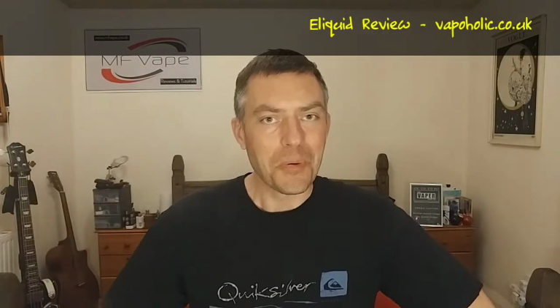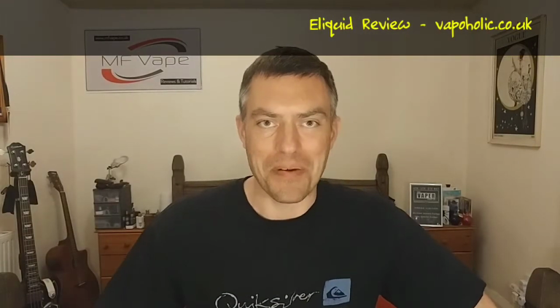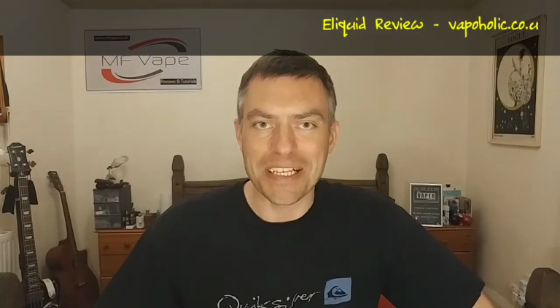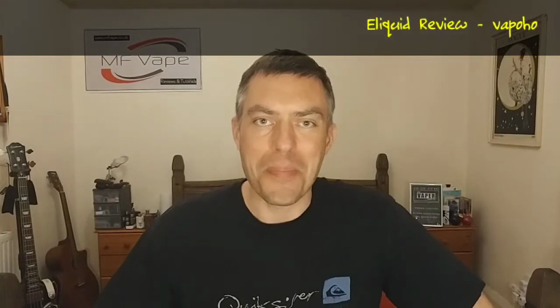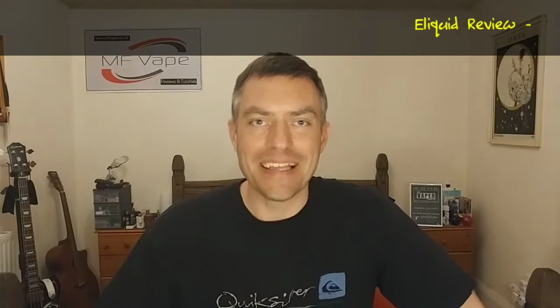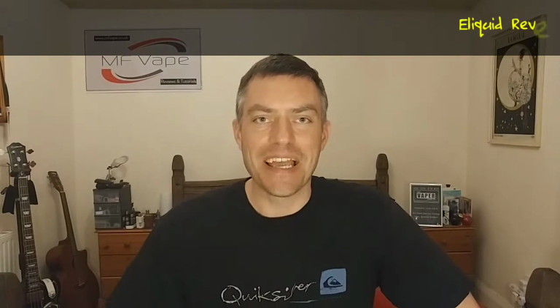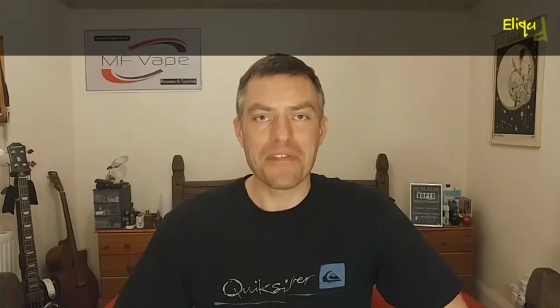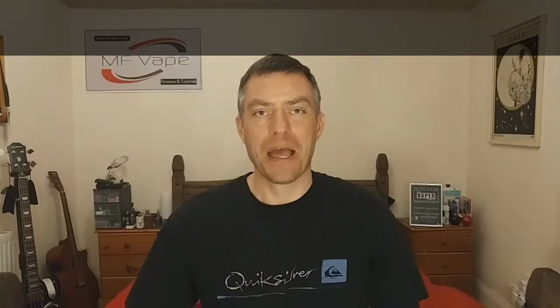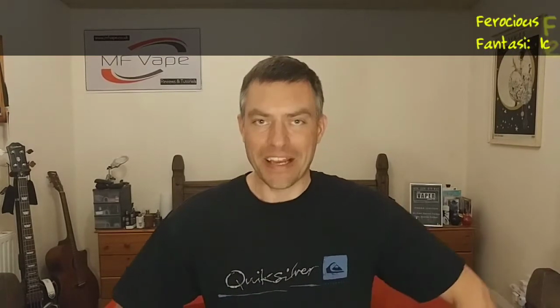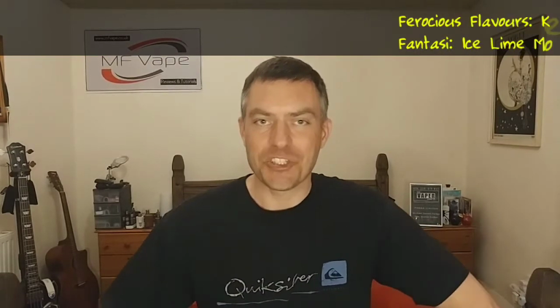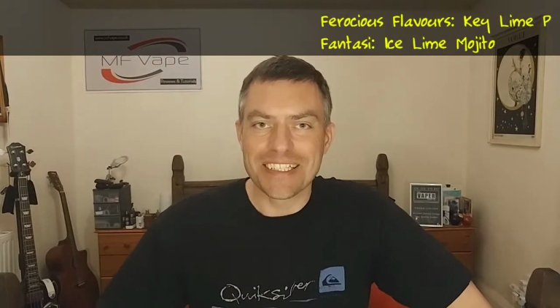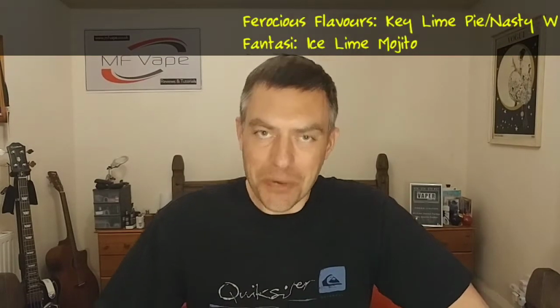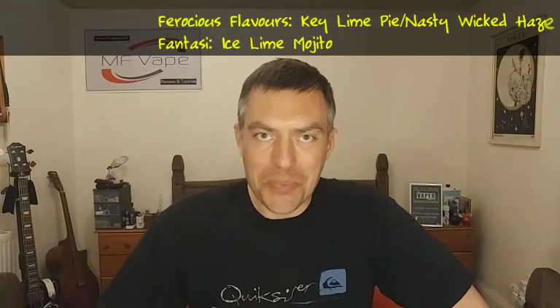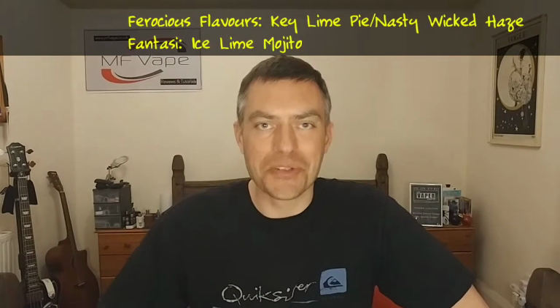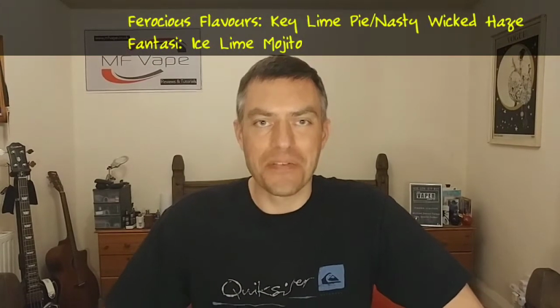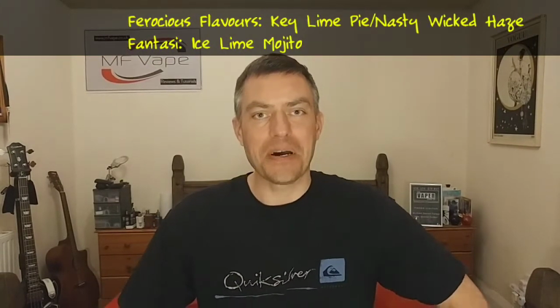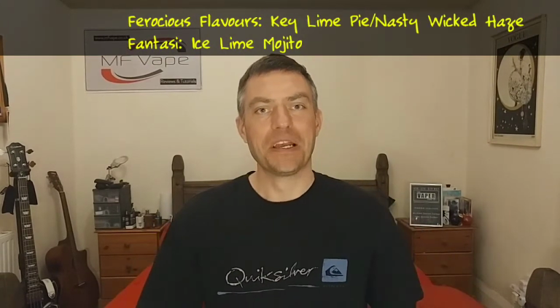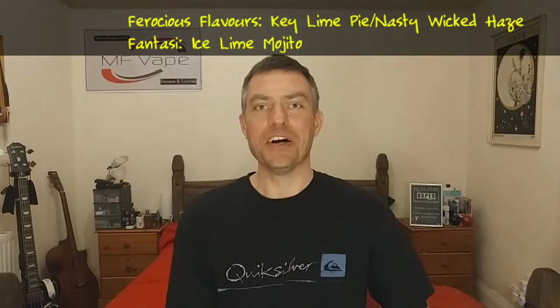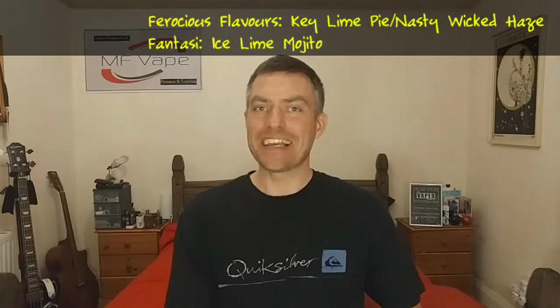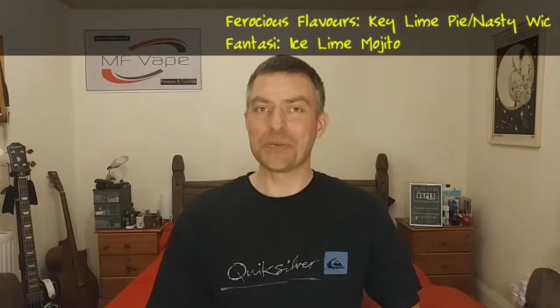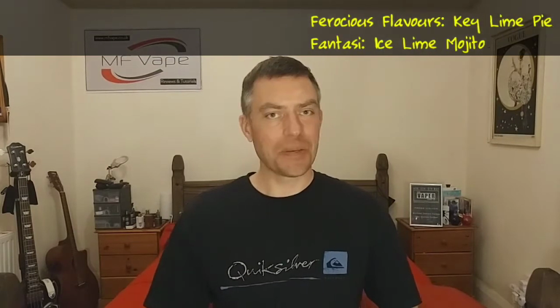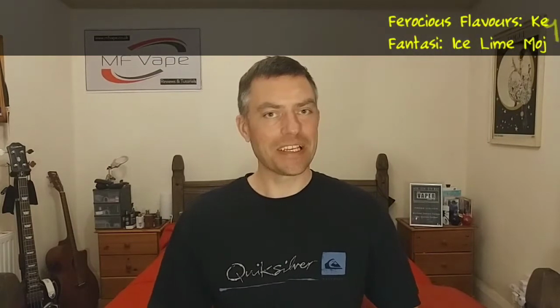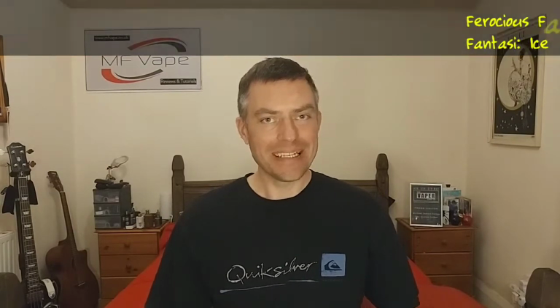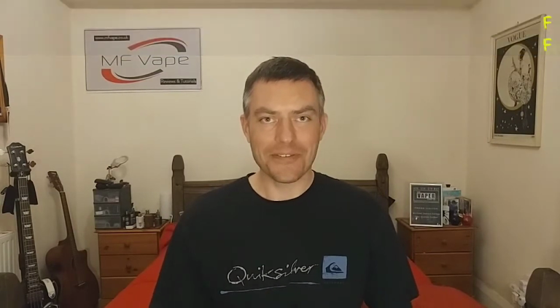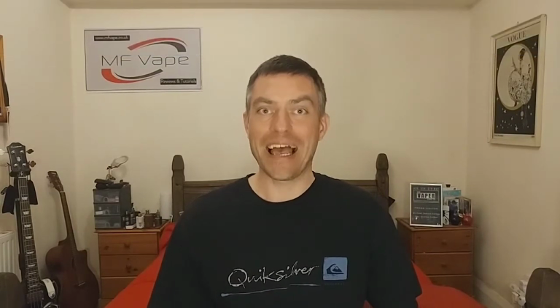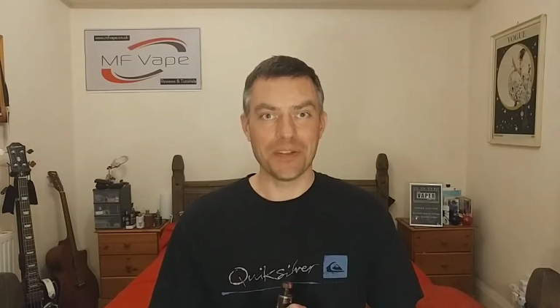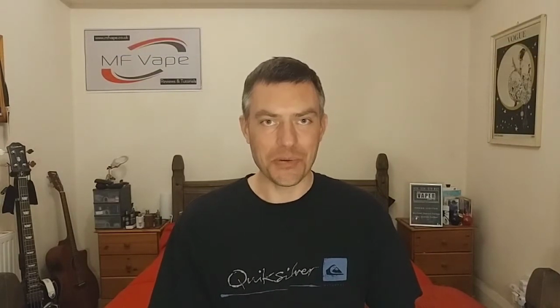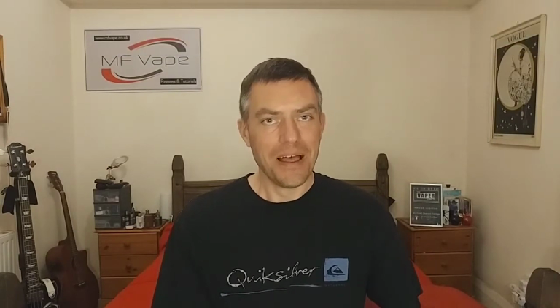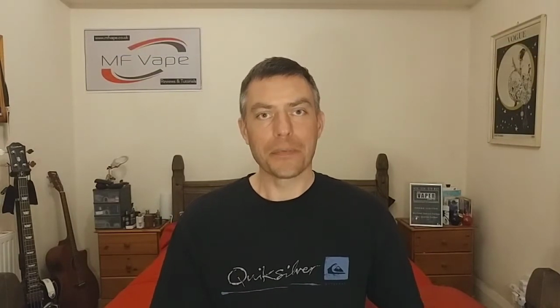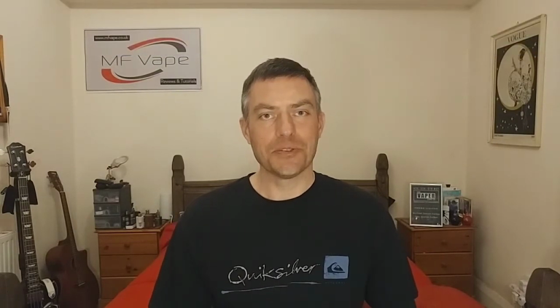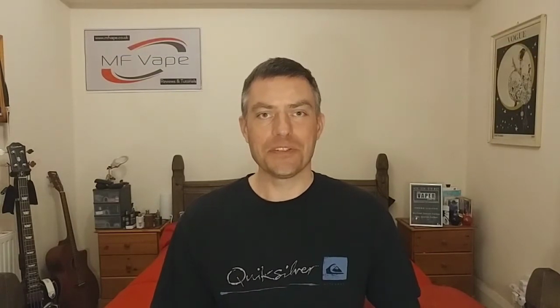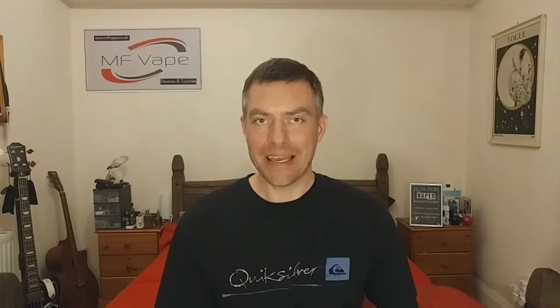What's up everybody, it's Mike back again today — MFA, thanks for tuning into the channel and I hope you're all doing very well. Today guys we've got something completely different and new, I'm going to attempt to do a juice review.